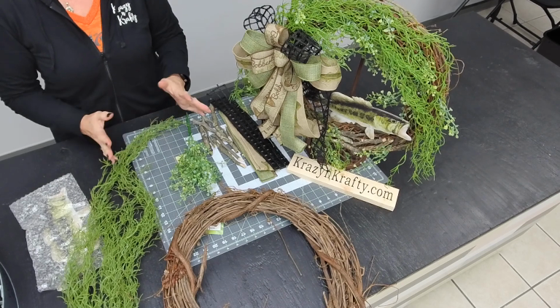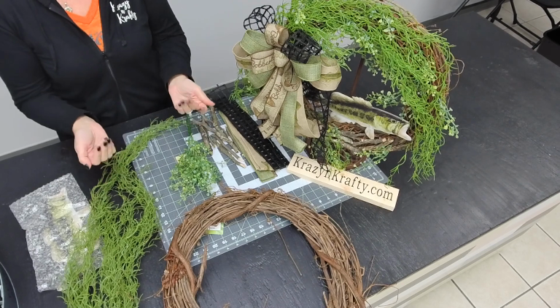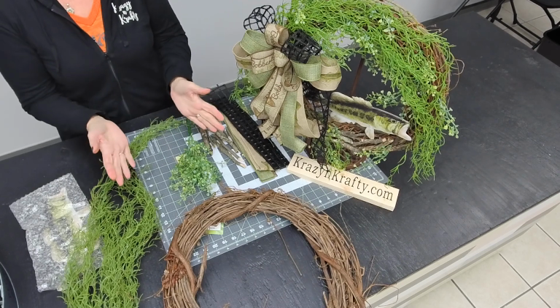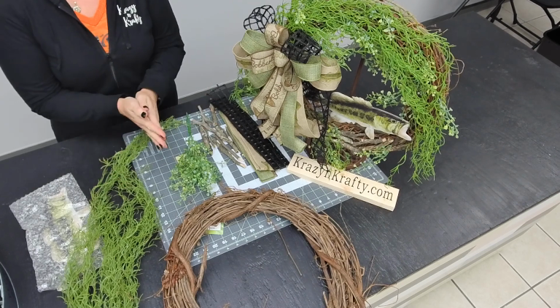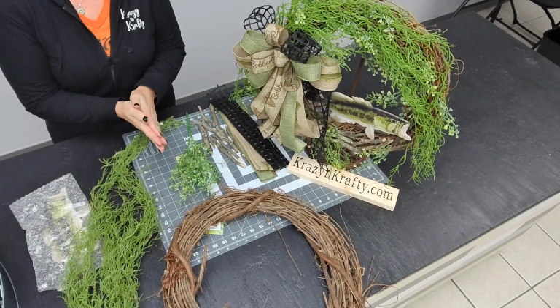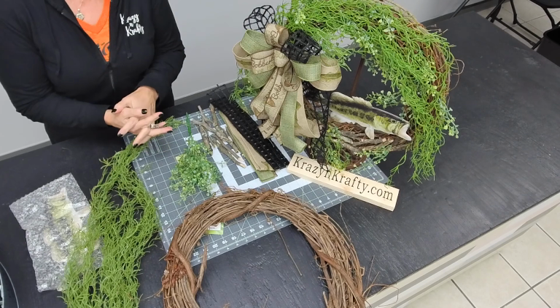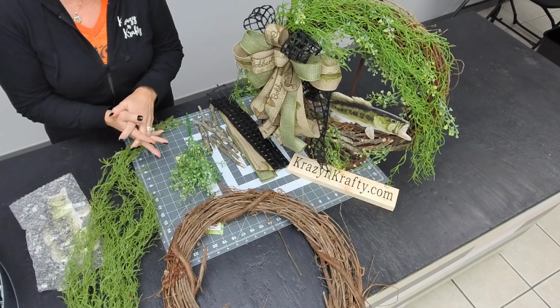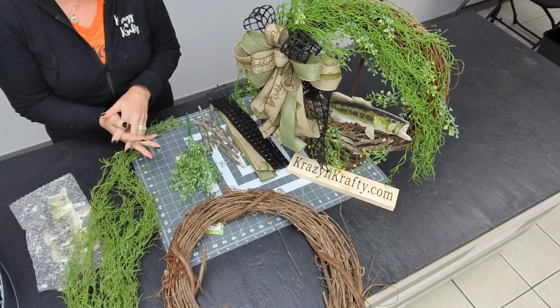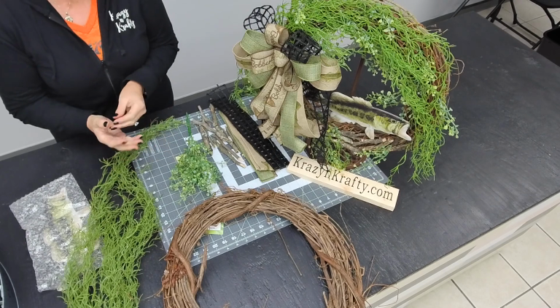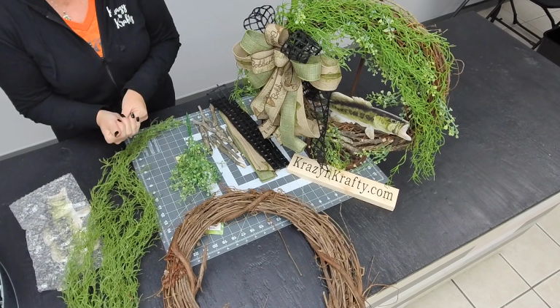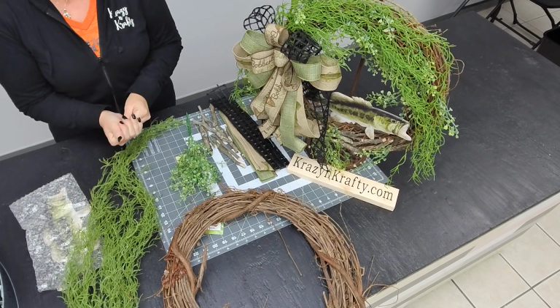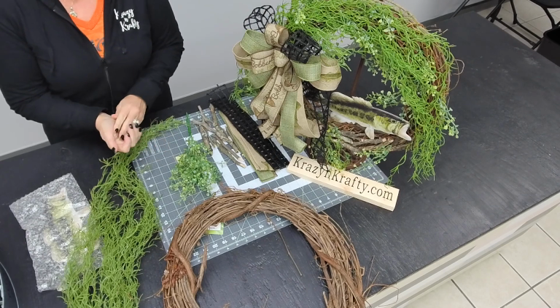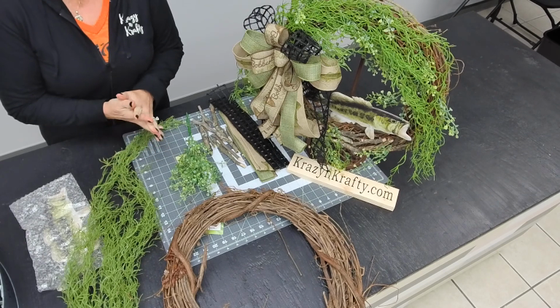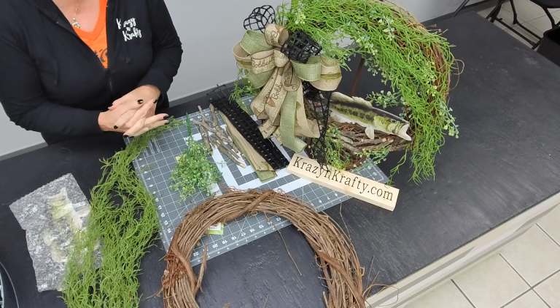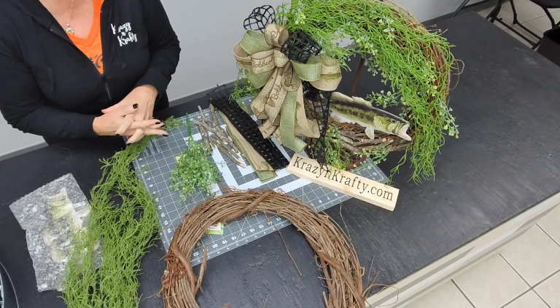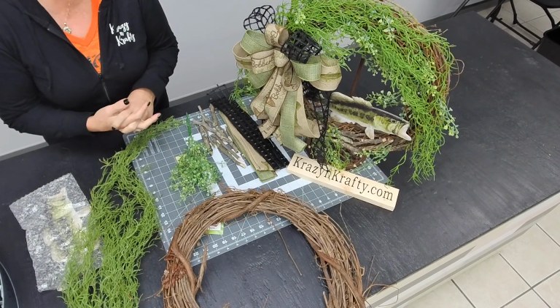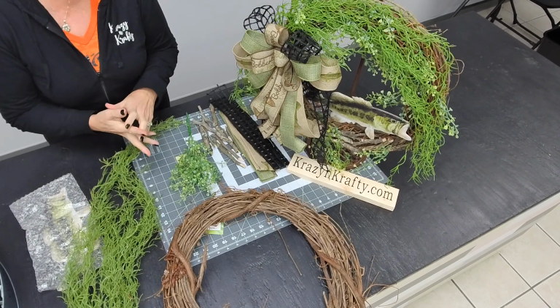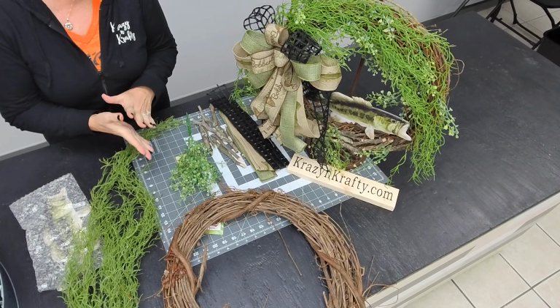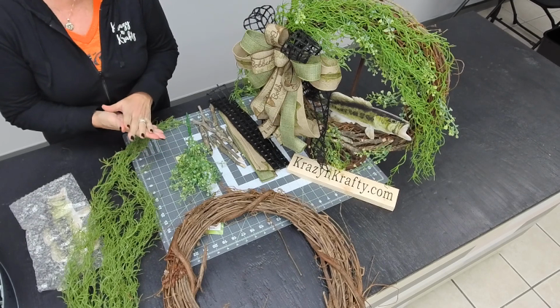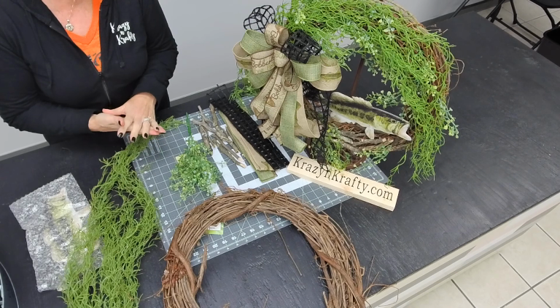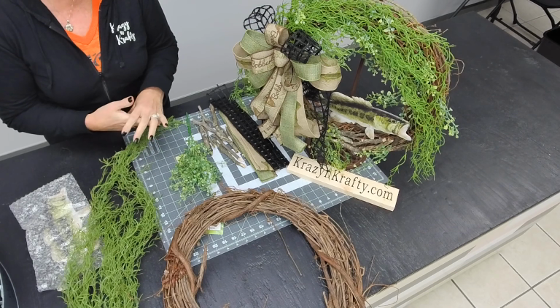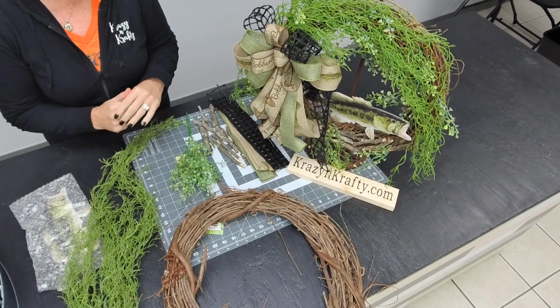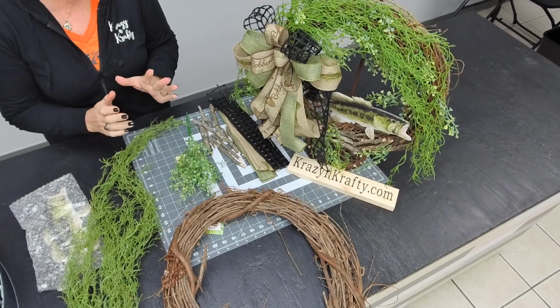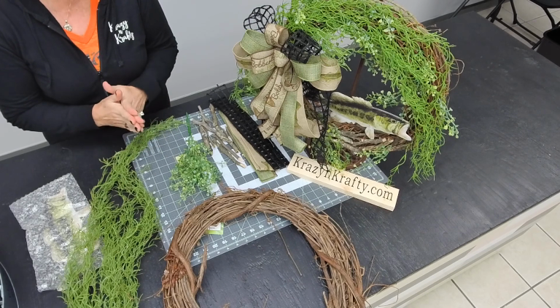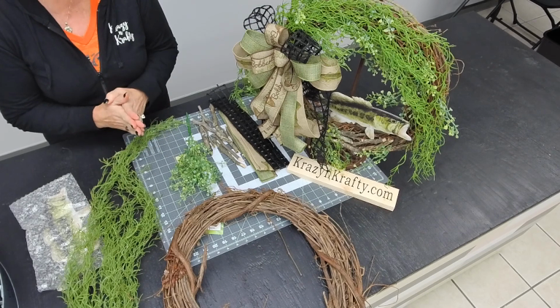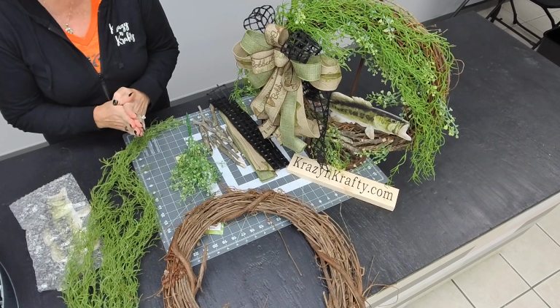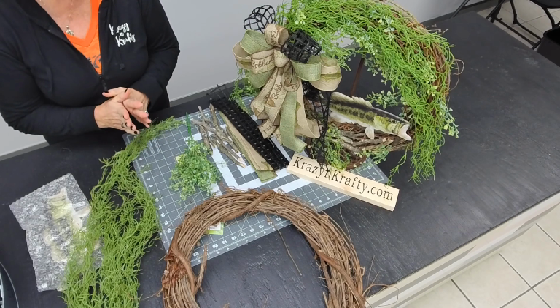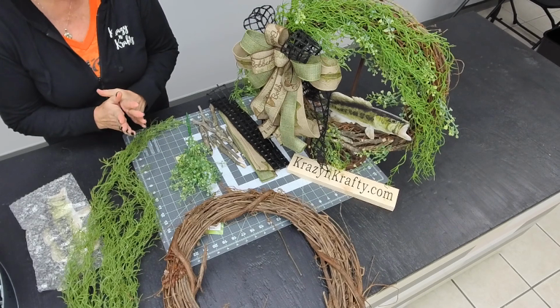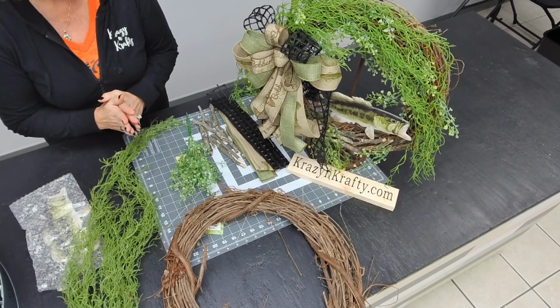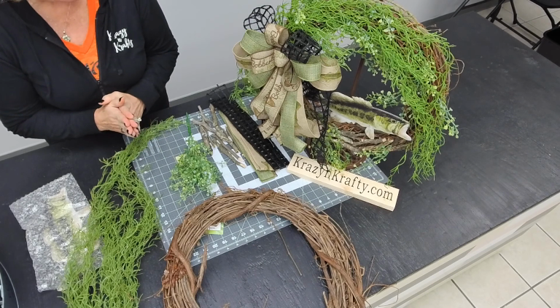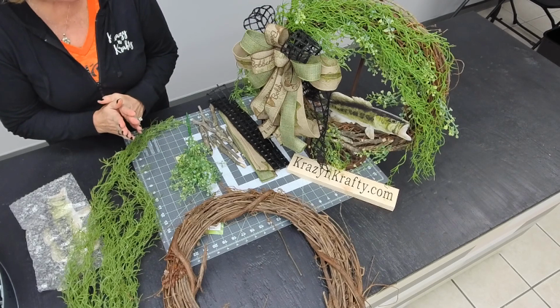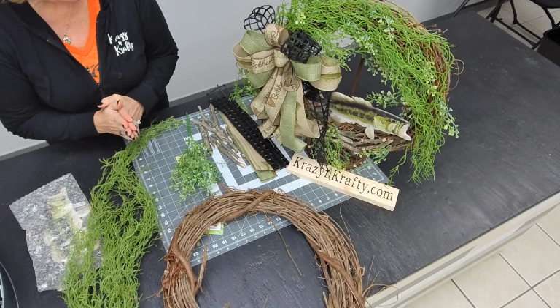Hi everybody, it's Dawn here from Crazy and Crafty. I thought I would put together a real quick short tutorial on the fish grapevine kit.